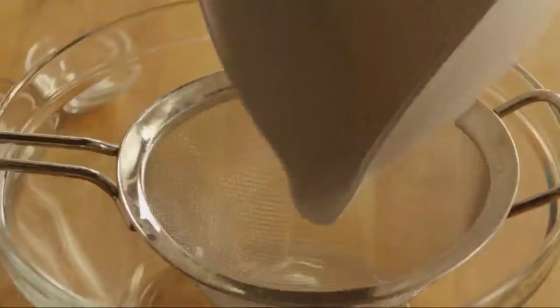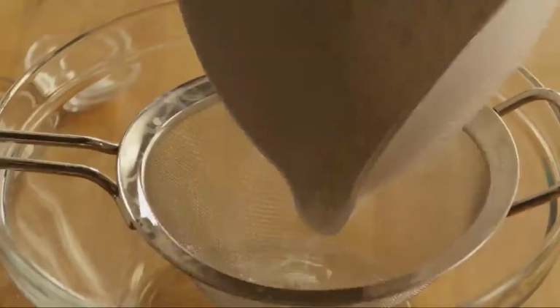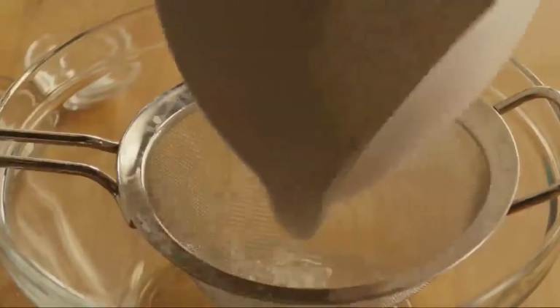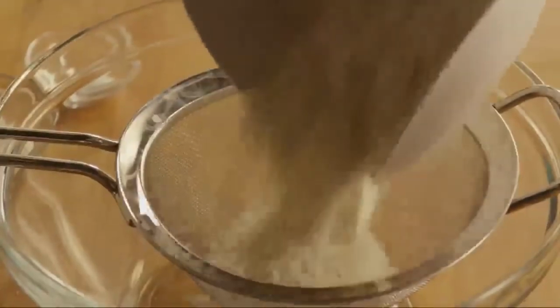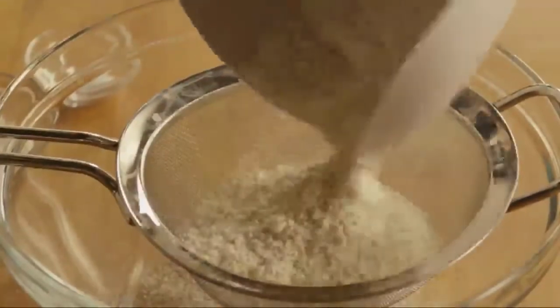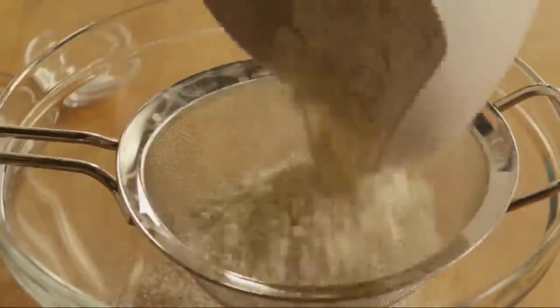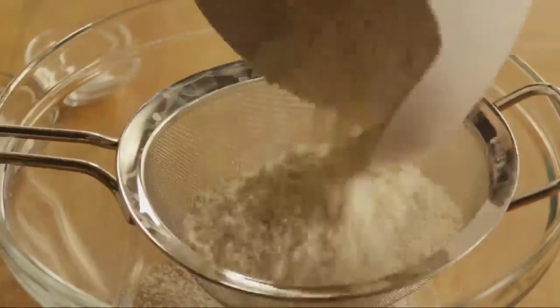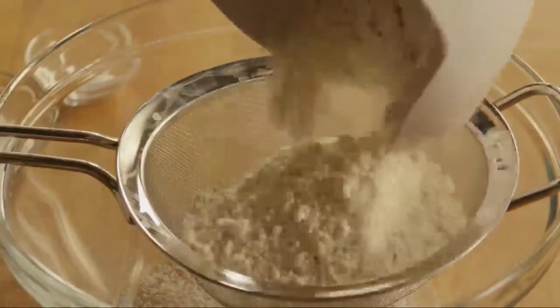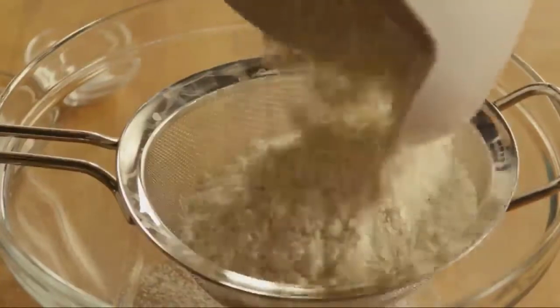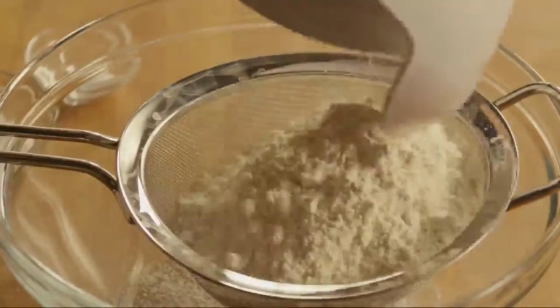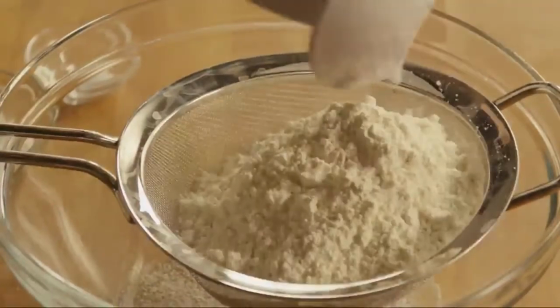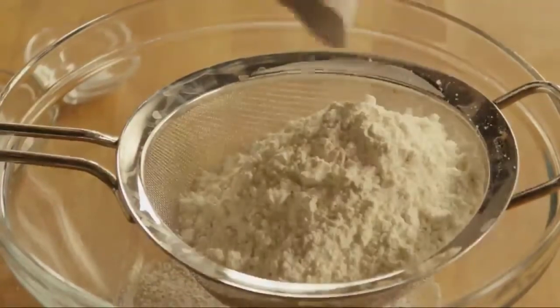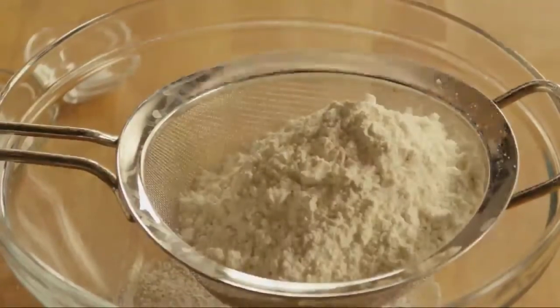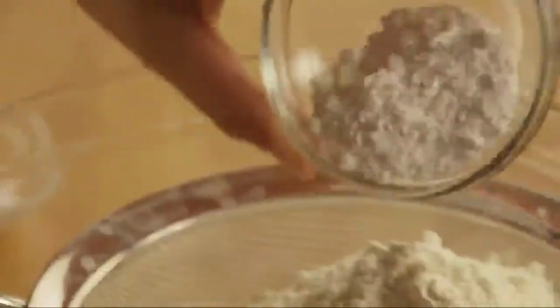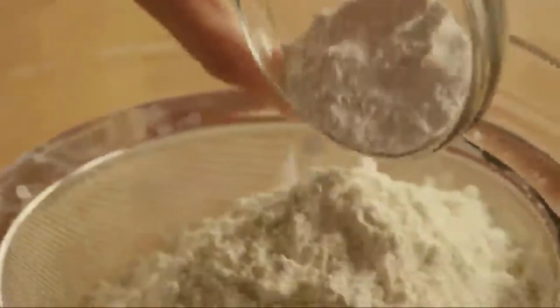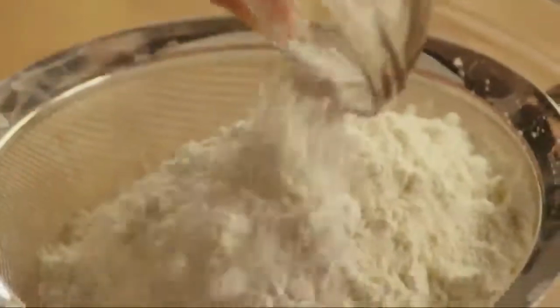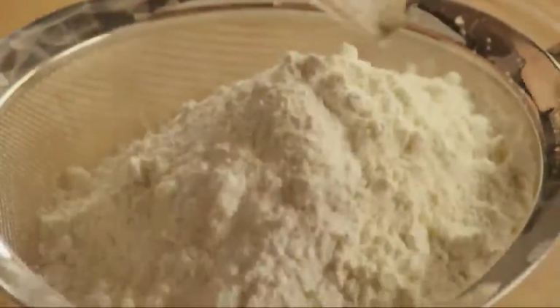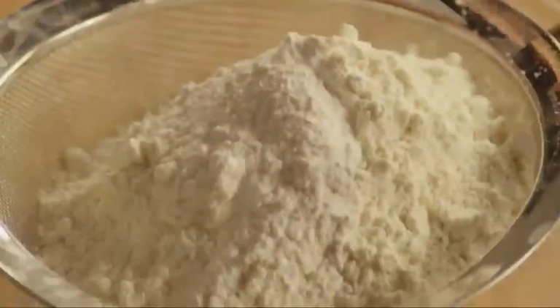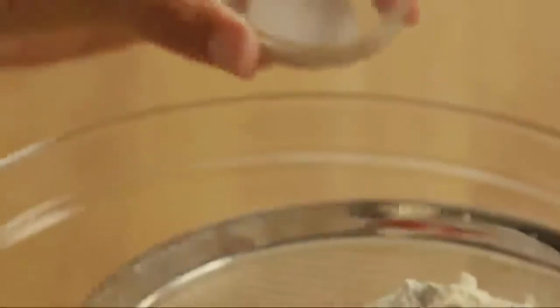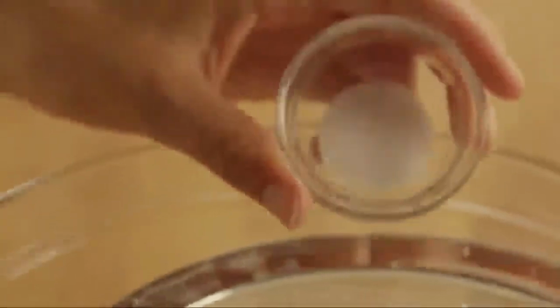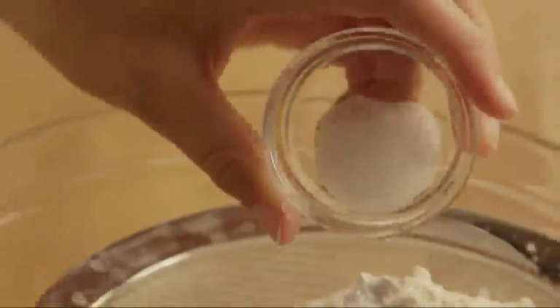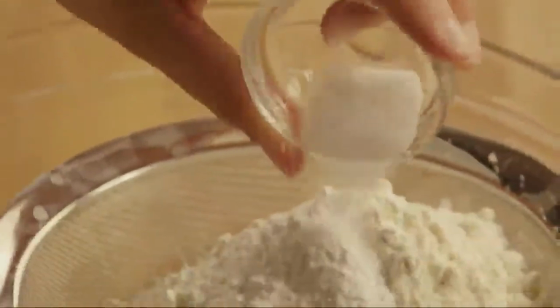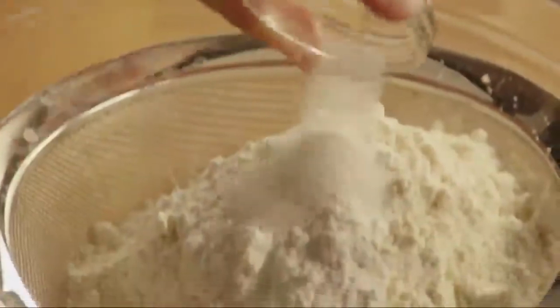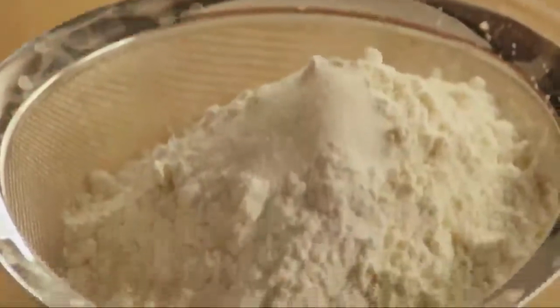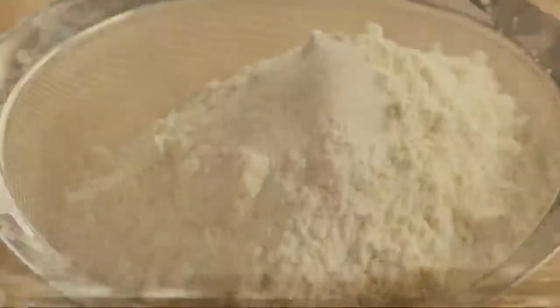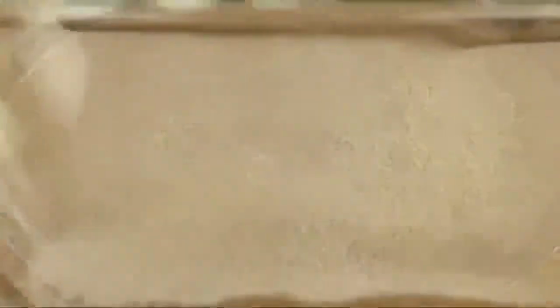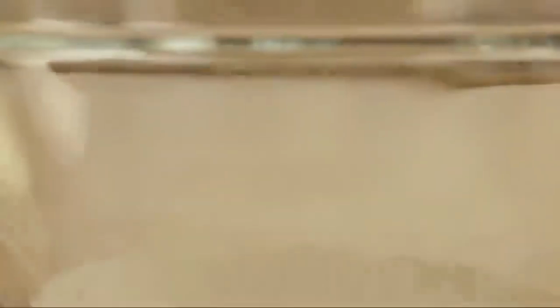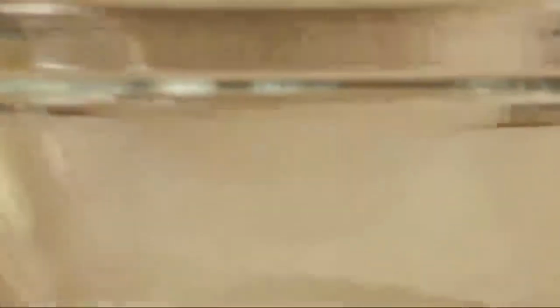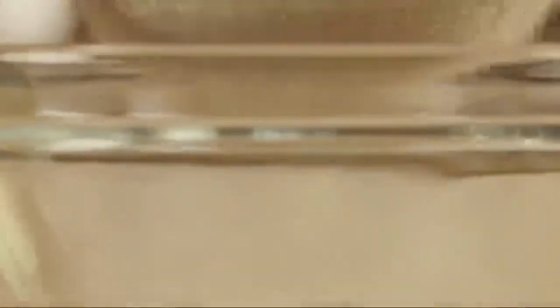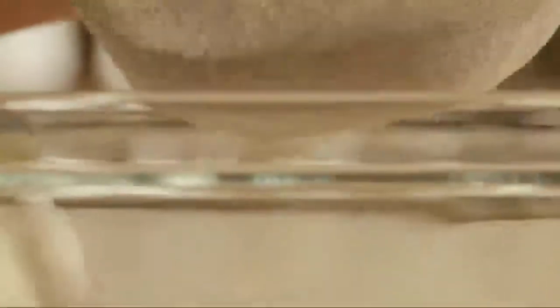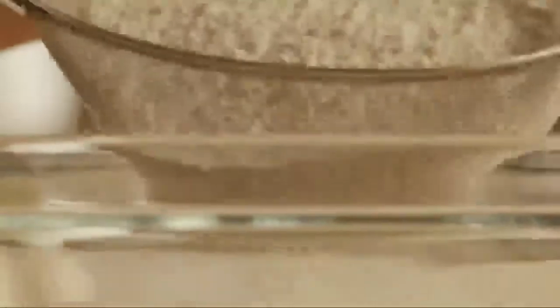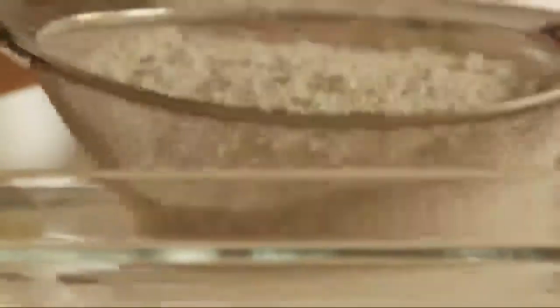Then place two cups of all-purpose flour, one tablespoon of baking powder, and a half teaspoon of salt into a sifter. Sift the dry ingredients into a large mixing bowl.